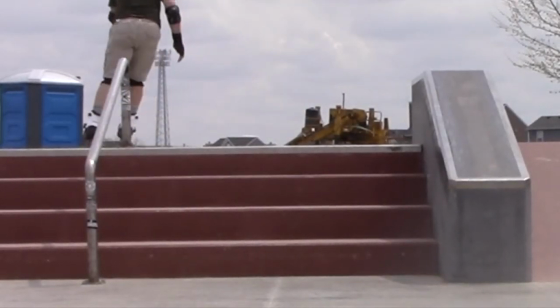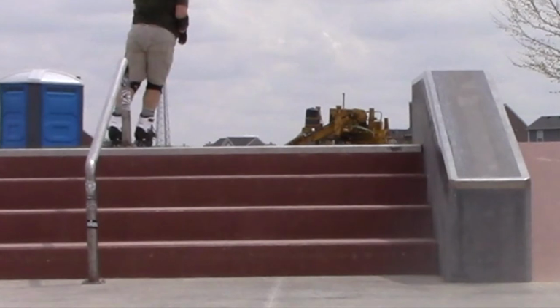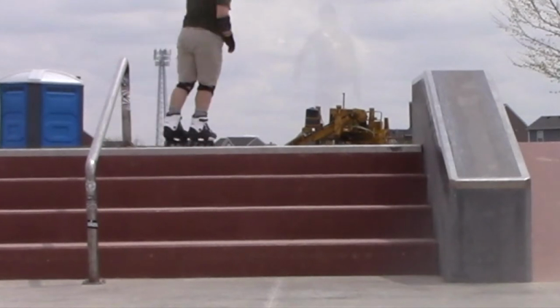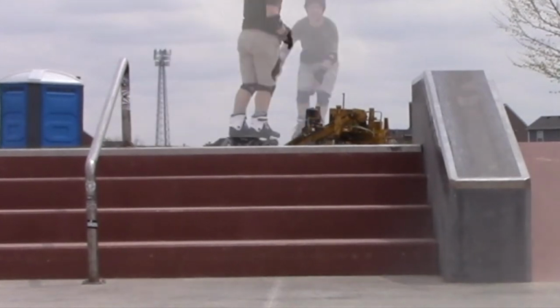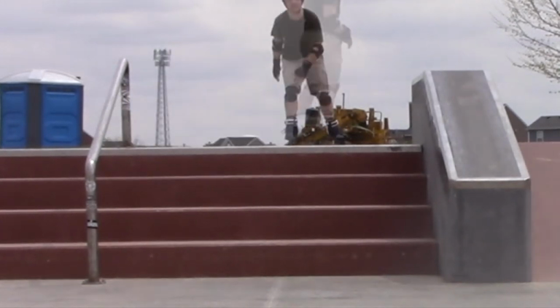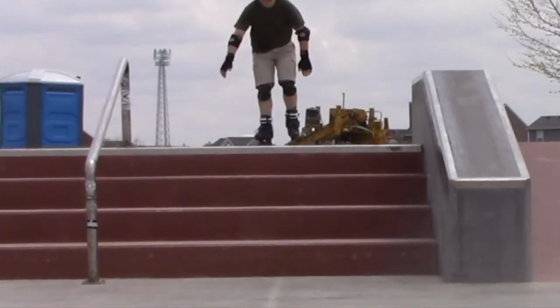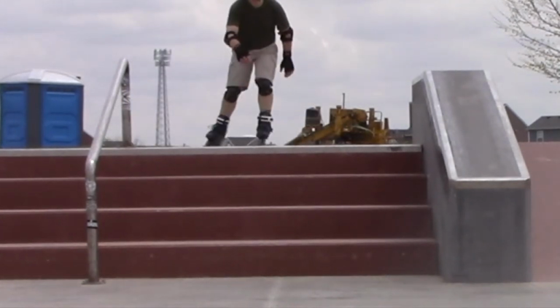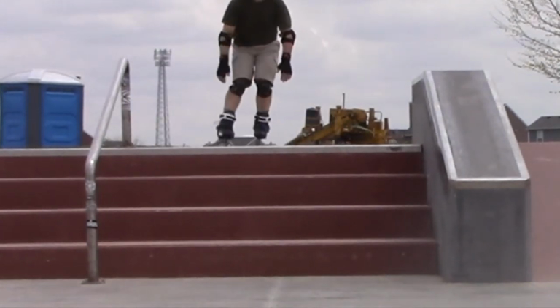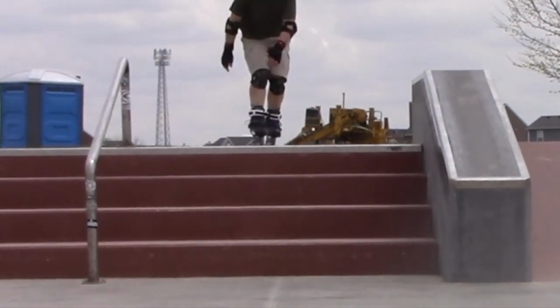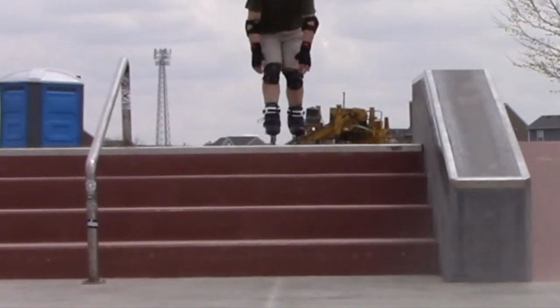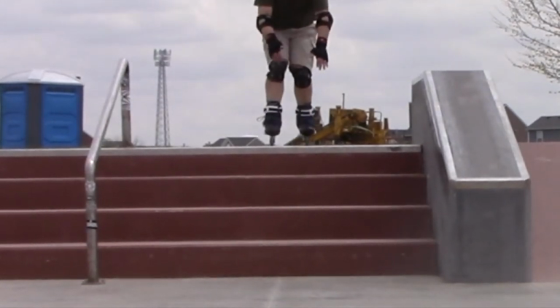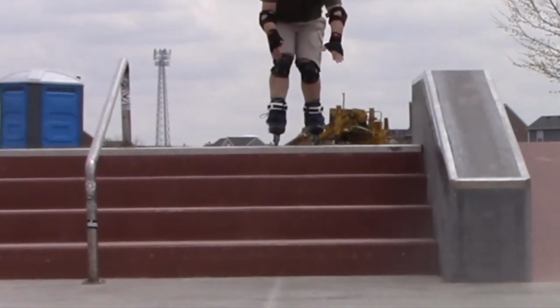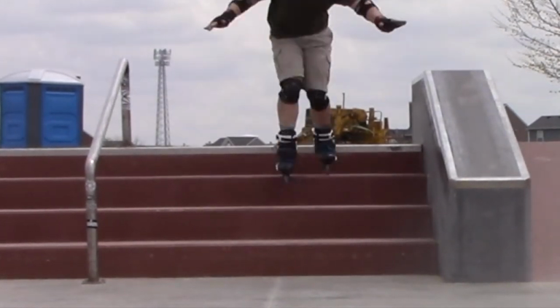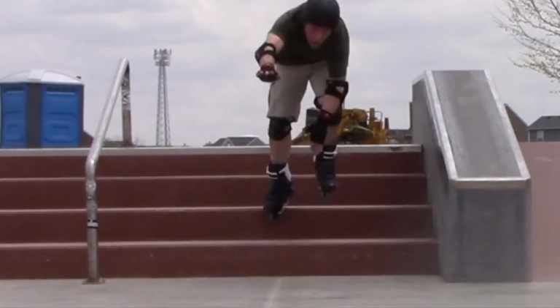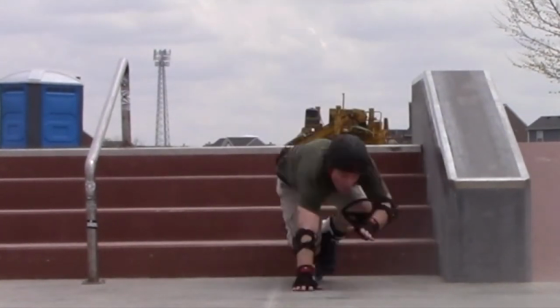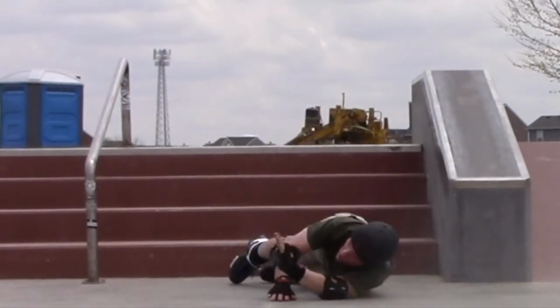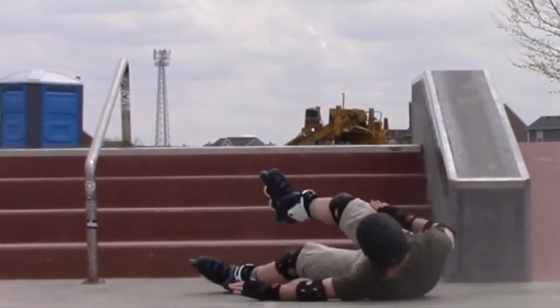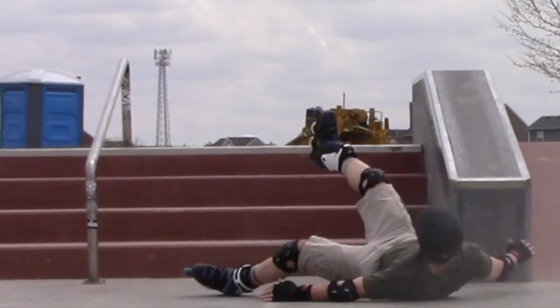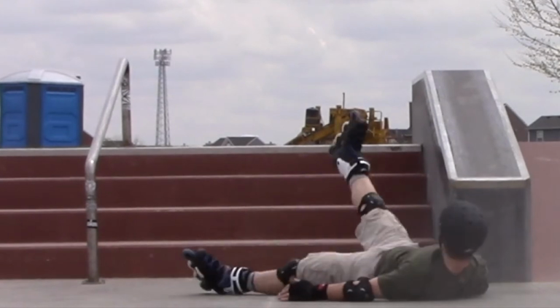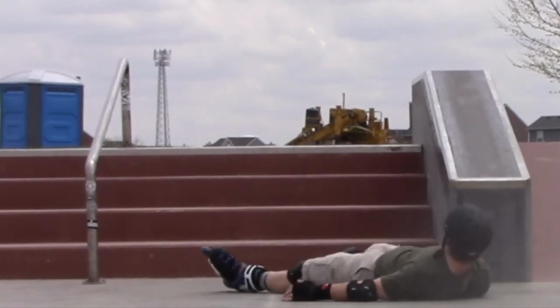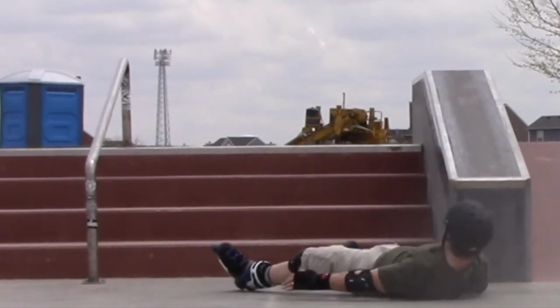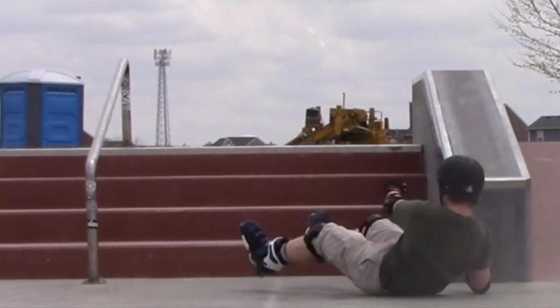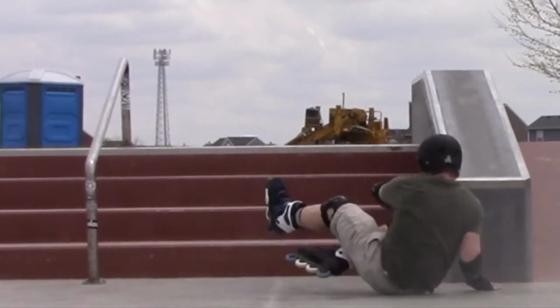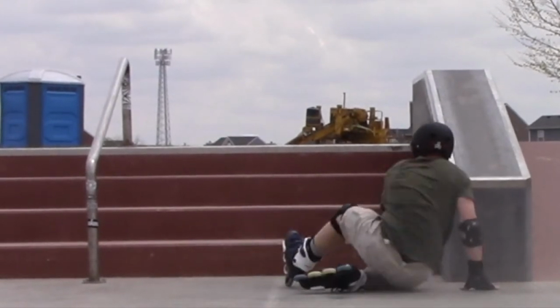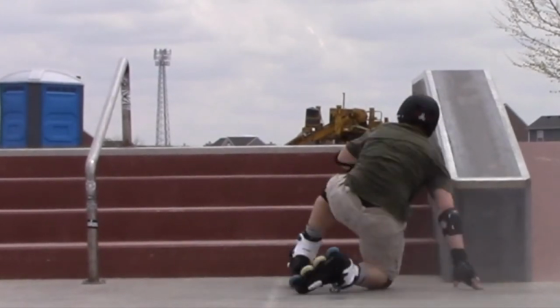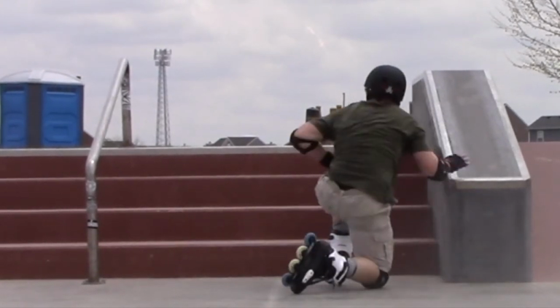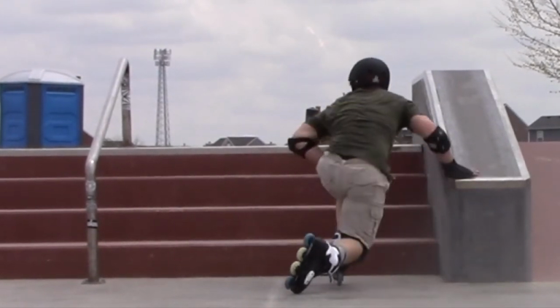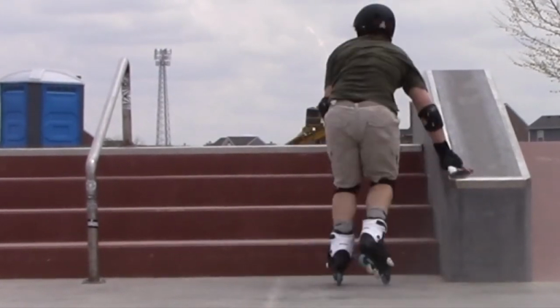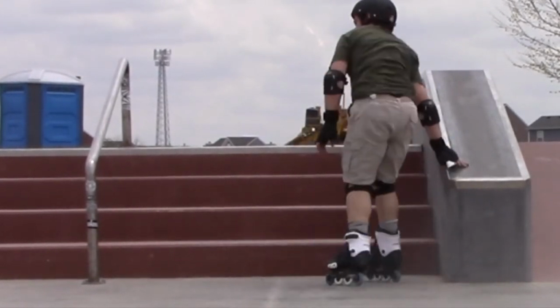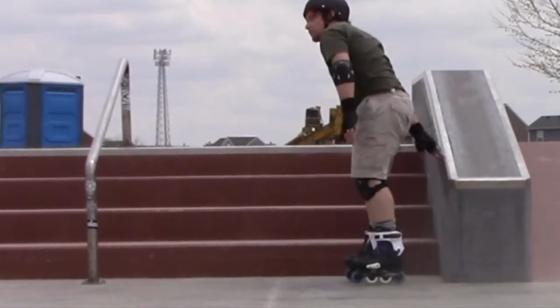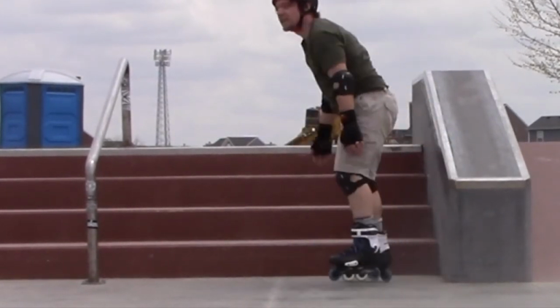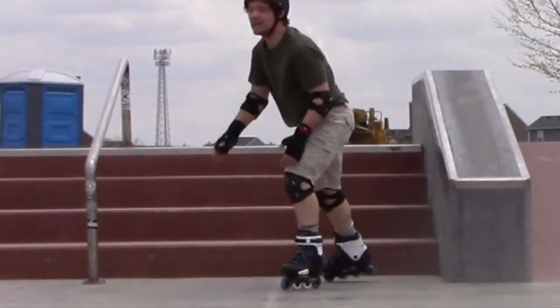We need to get those knees up. Here we go down again — just falling right on my face. Not a good time, but it's okay because of the pads.